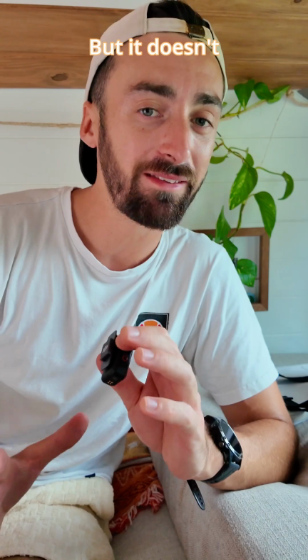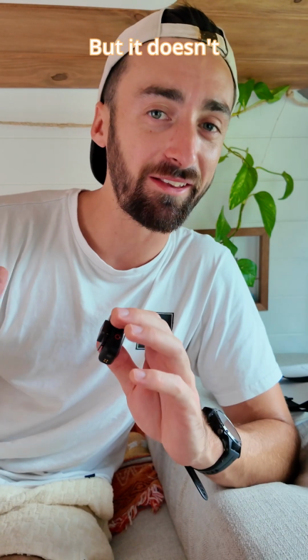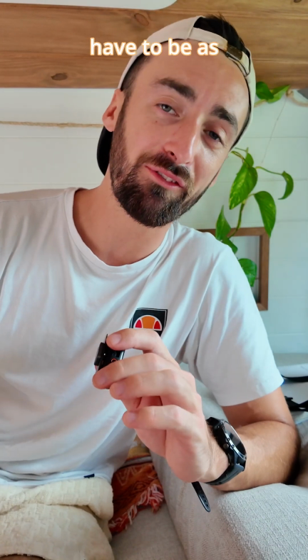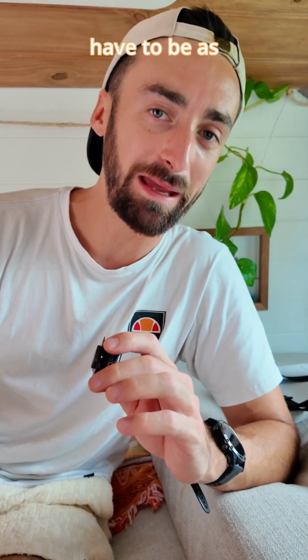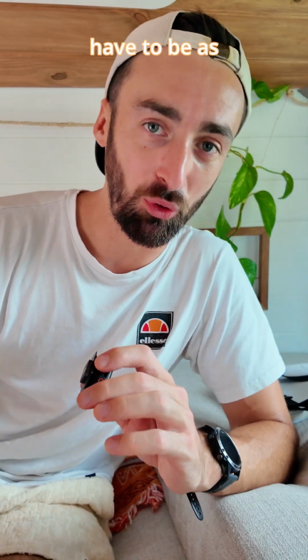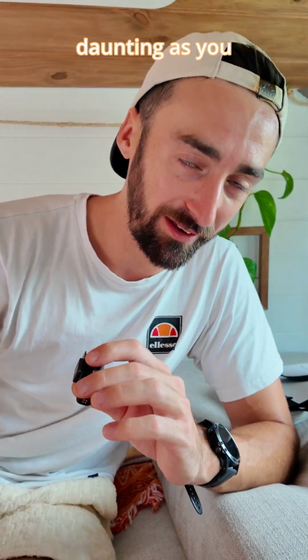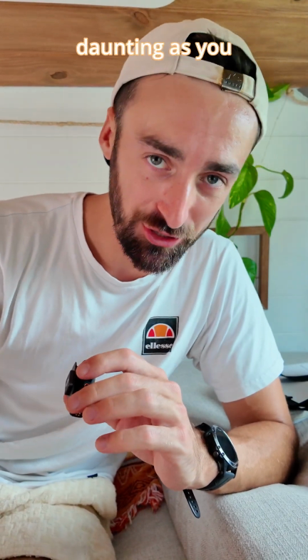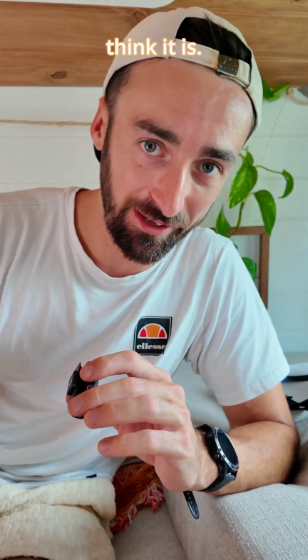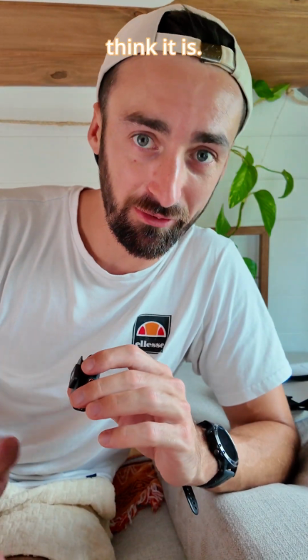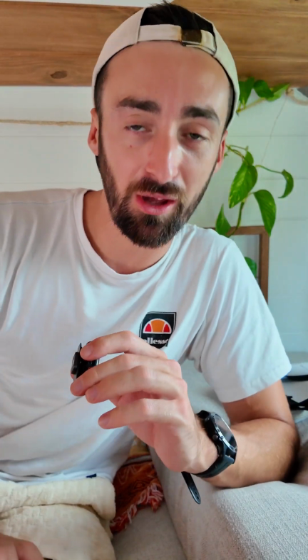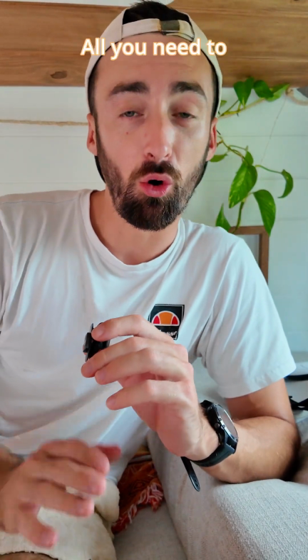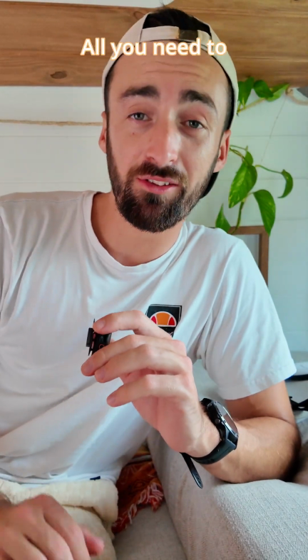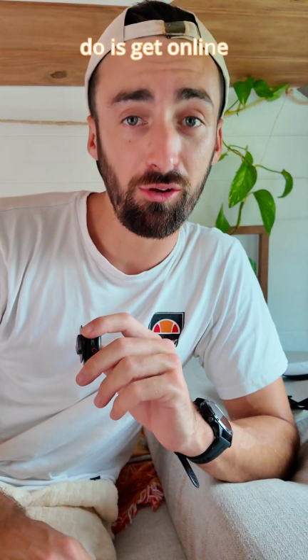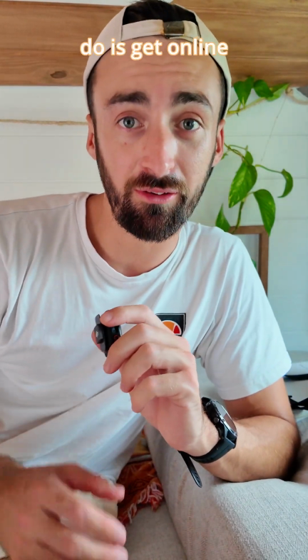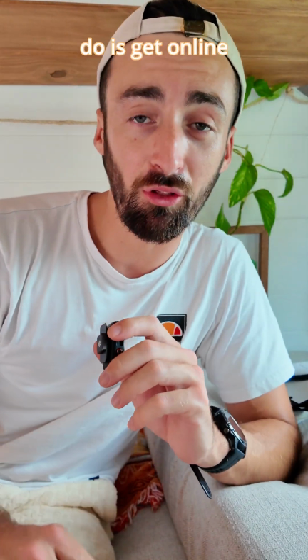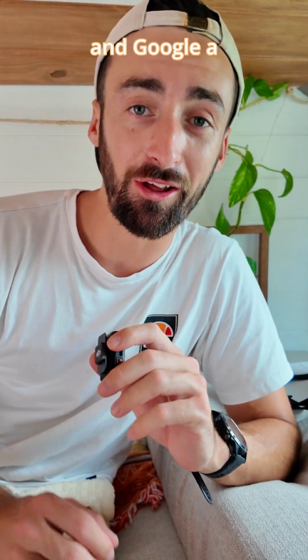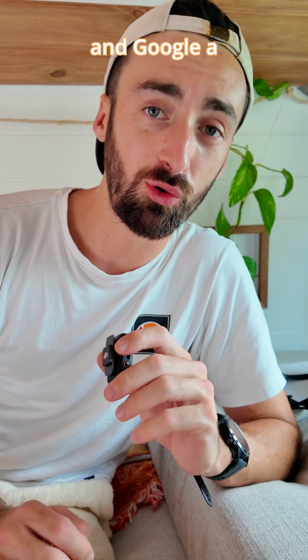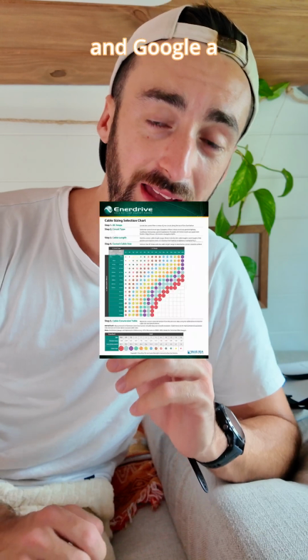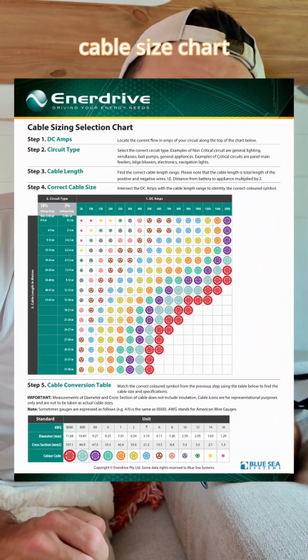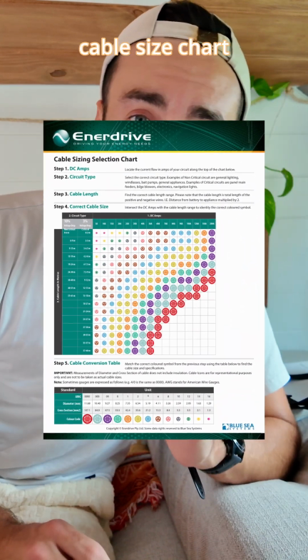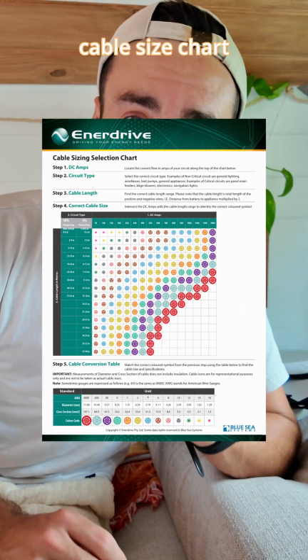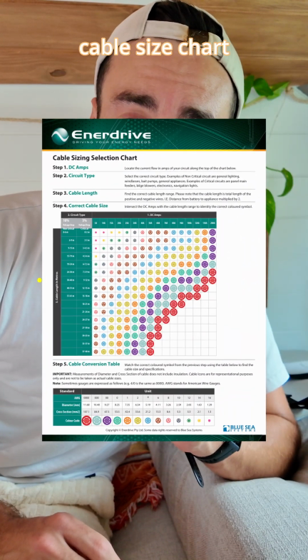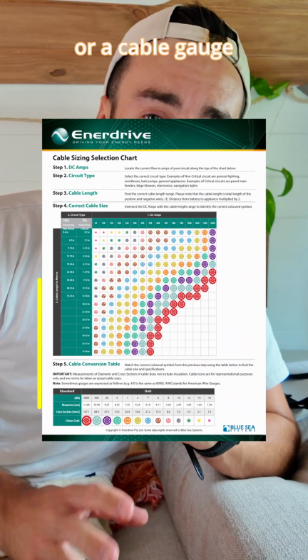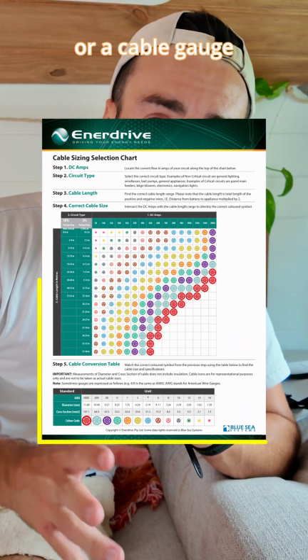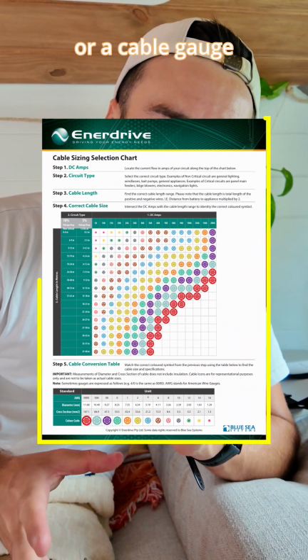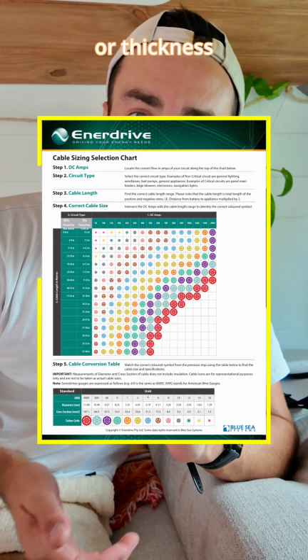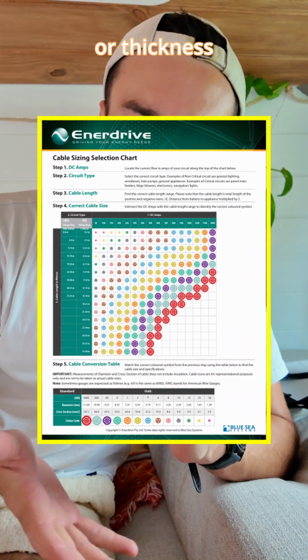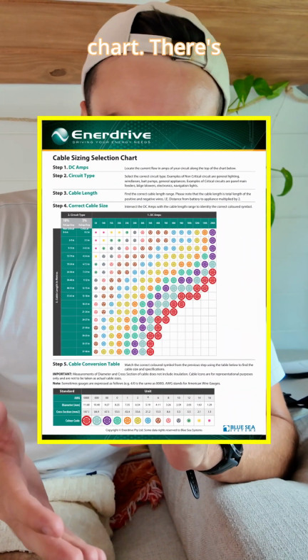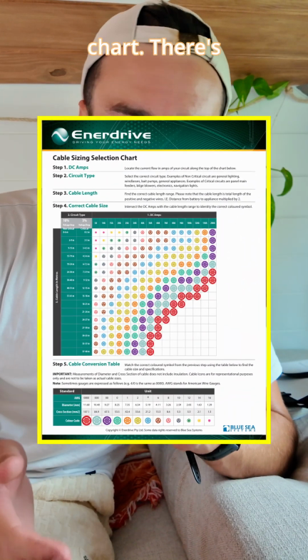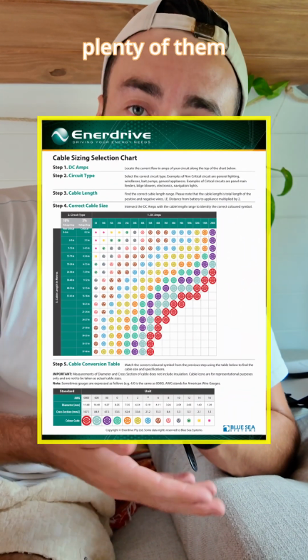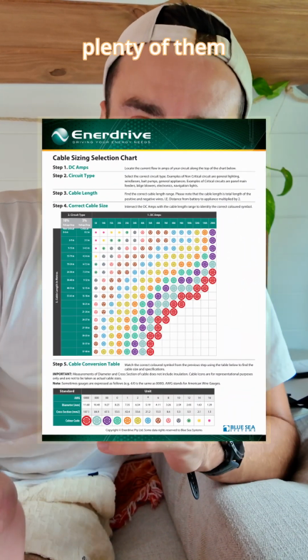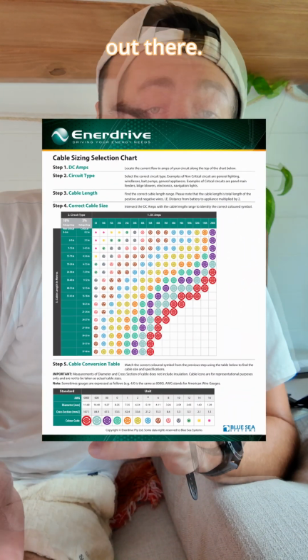But it doesn't have to be as daunting as you think it is. All you need to do is get online and google a cable size chart, or a cable gauge or thickness chart. There's plenty of them out there.